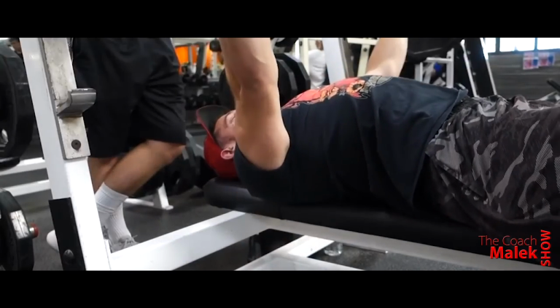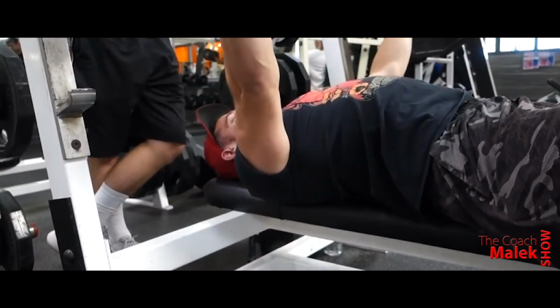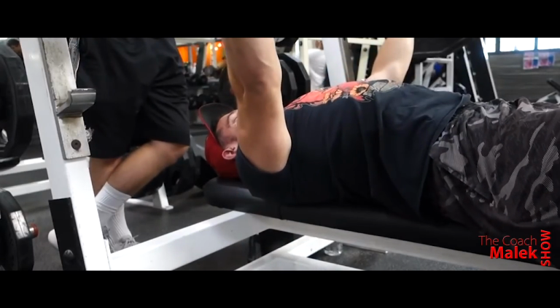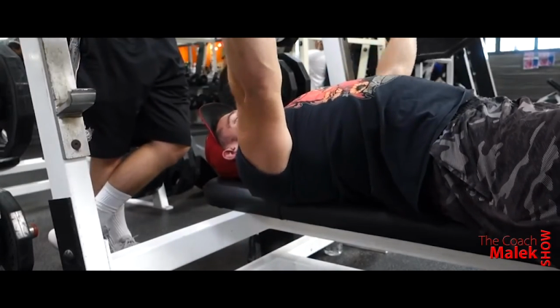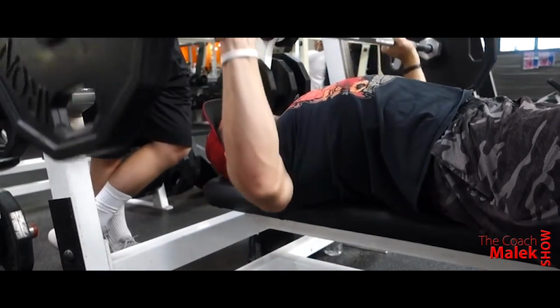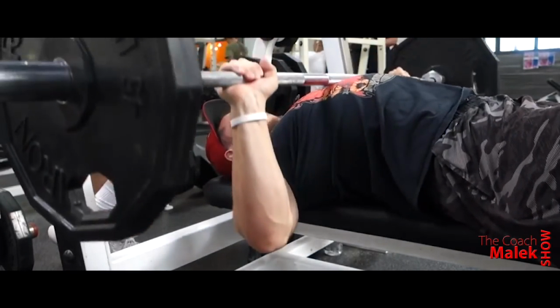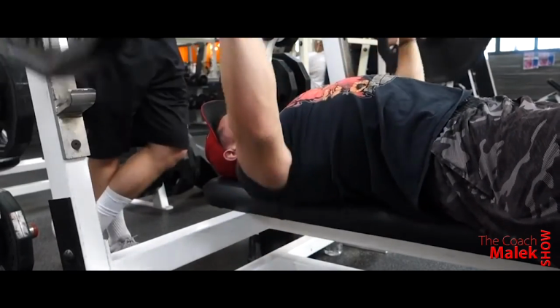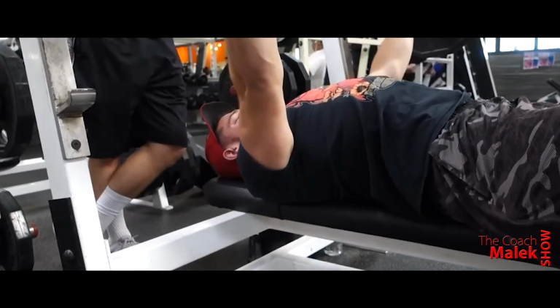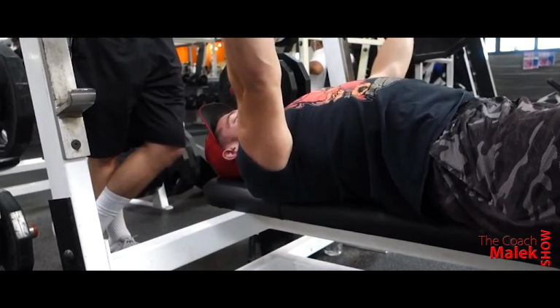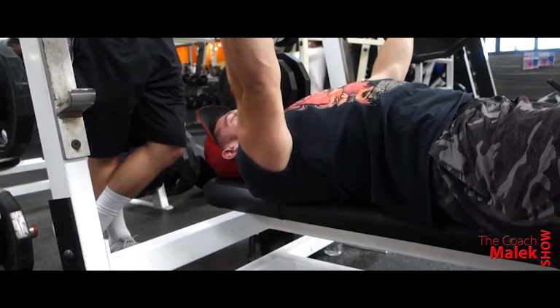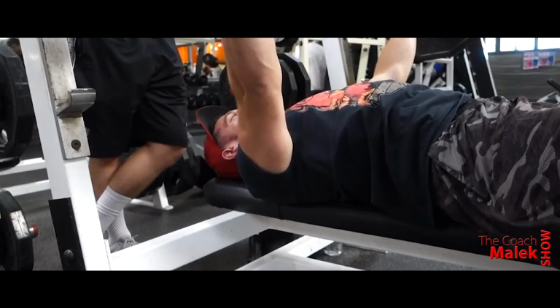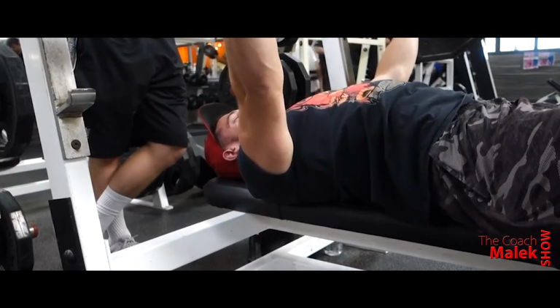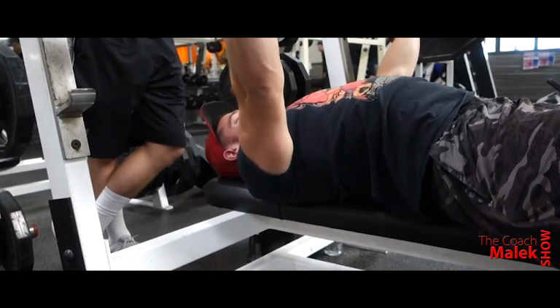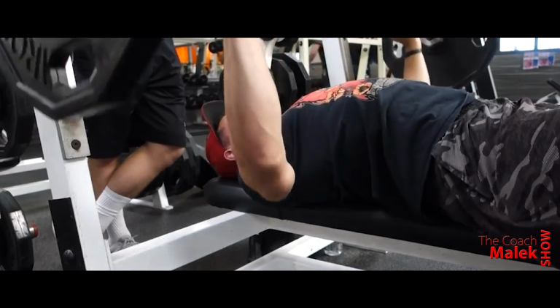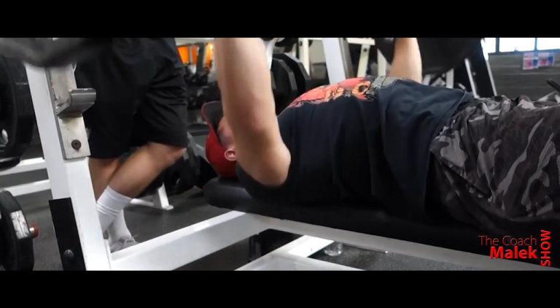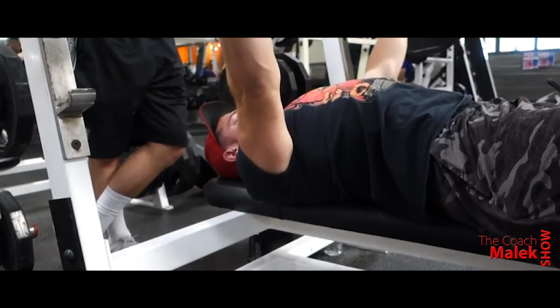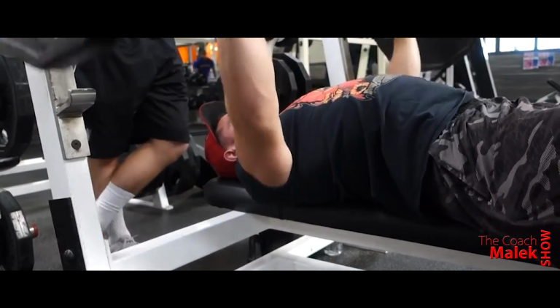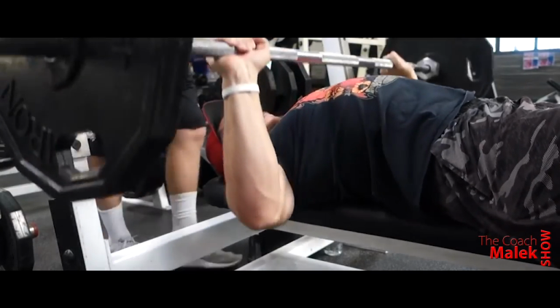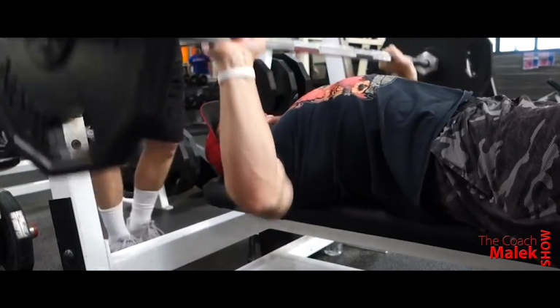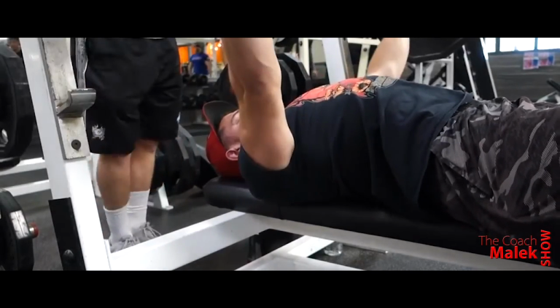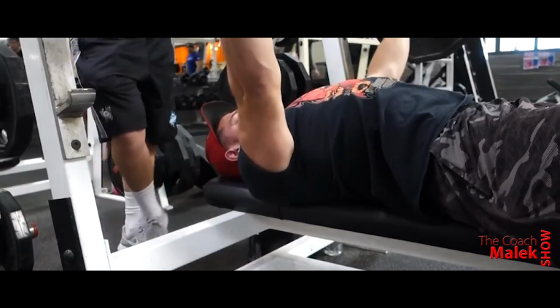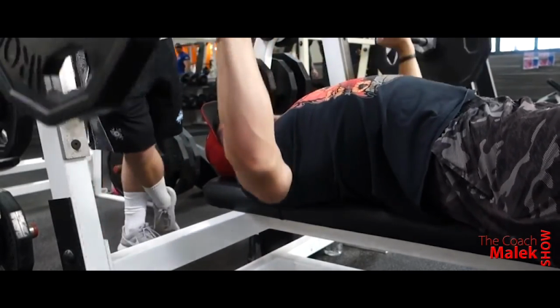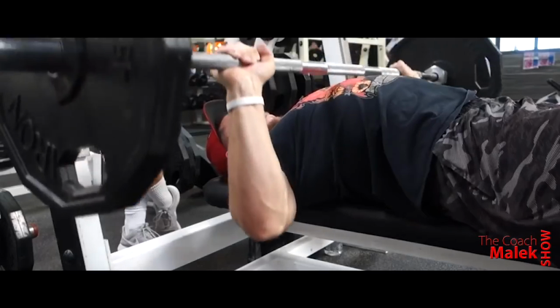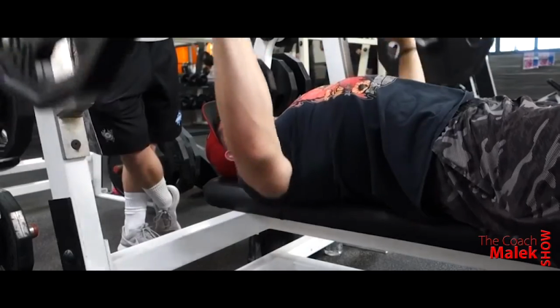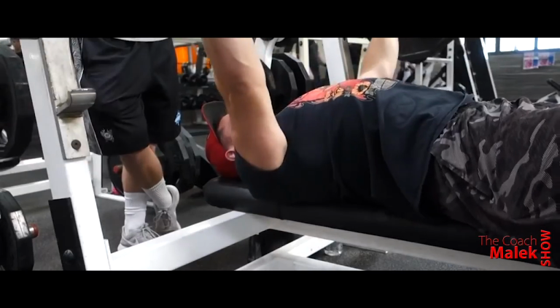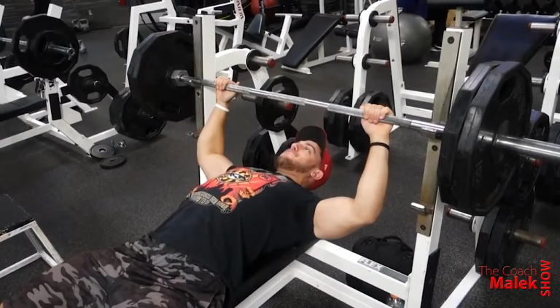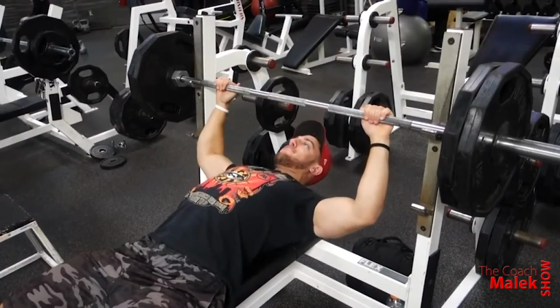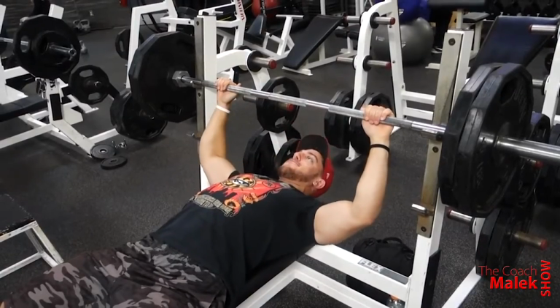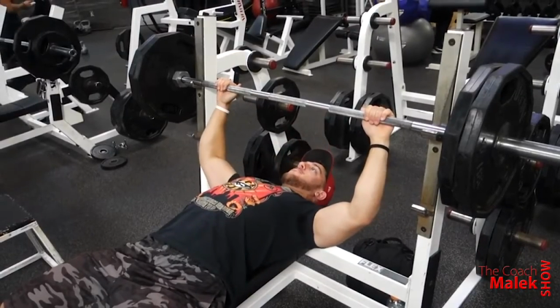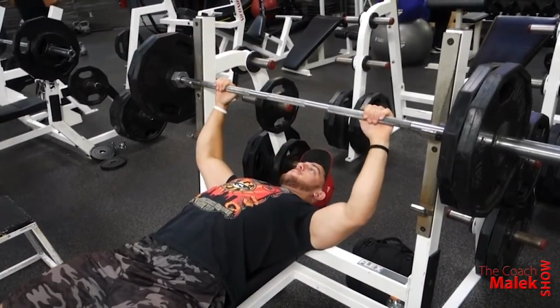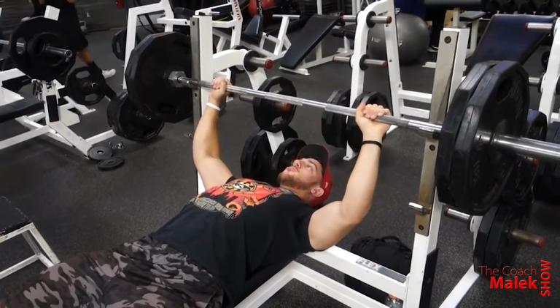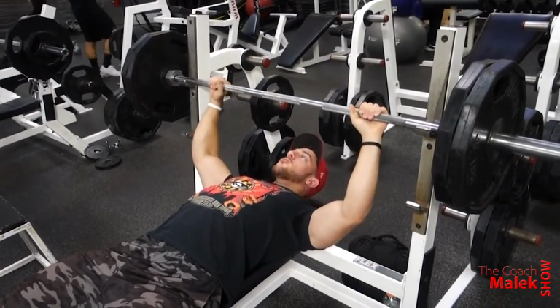We're starting off with a flat barbell bench. I did a quick warm-up before this — grabbed the five-pound plates, did some outward shoulder rotations, with some lateral raises and then some front raises, 10 reps each, just one round, just getting my shoulders warm.